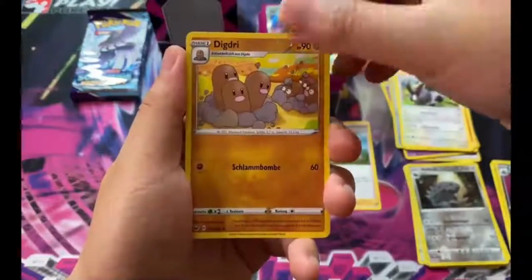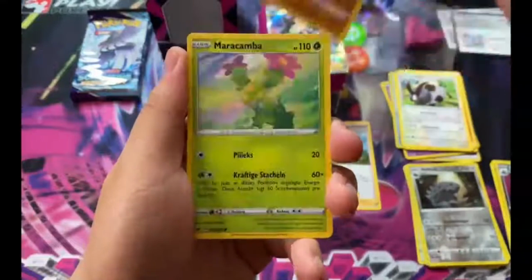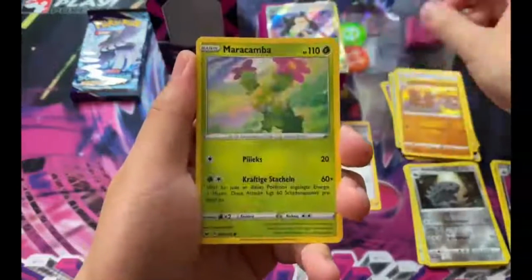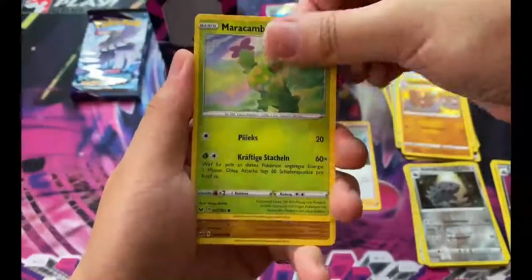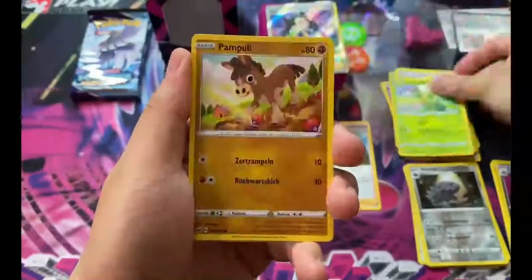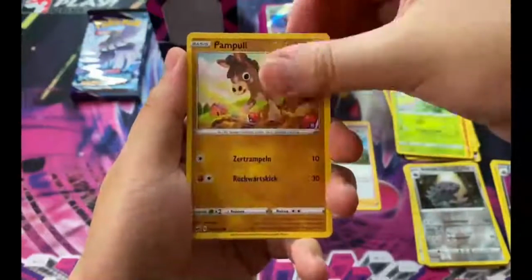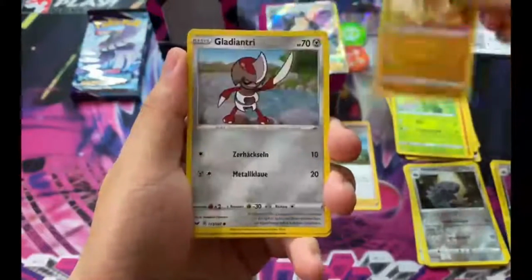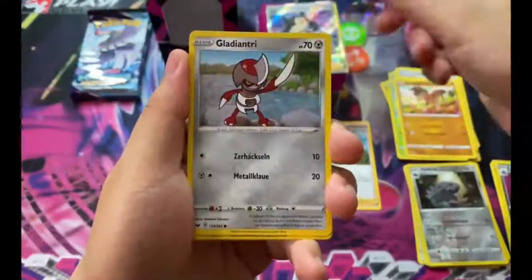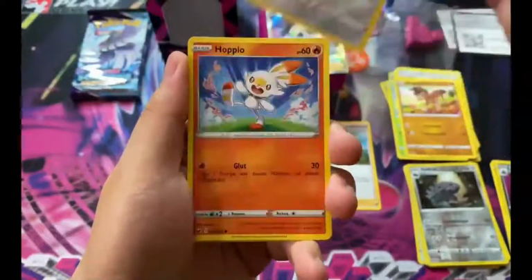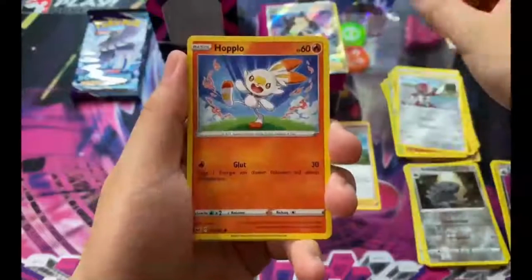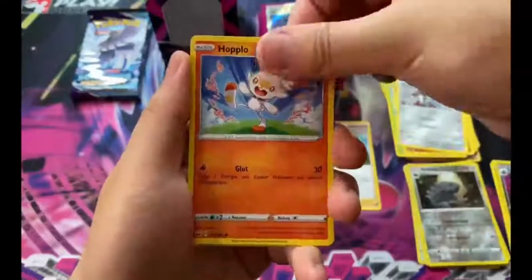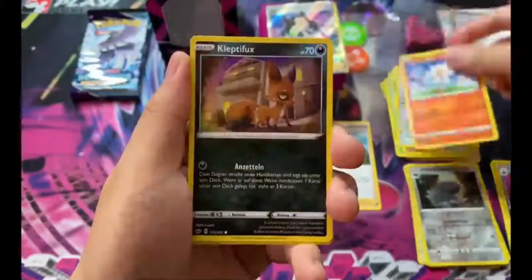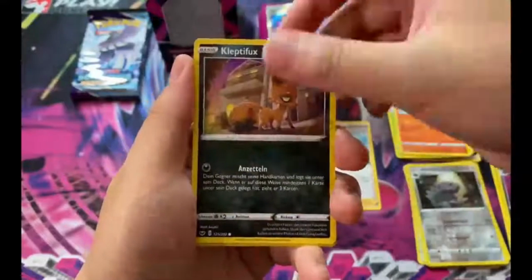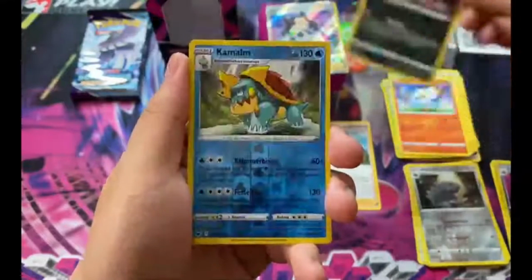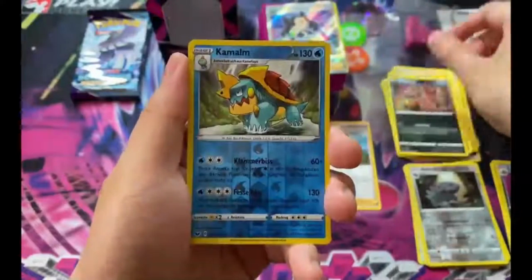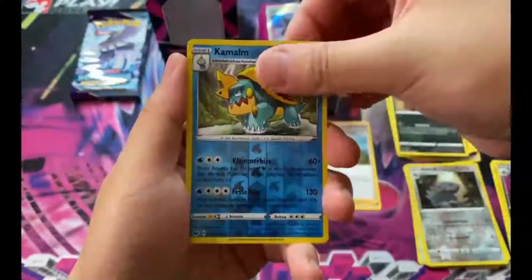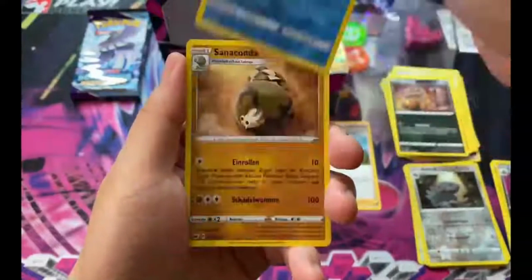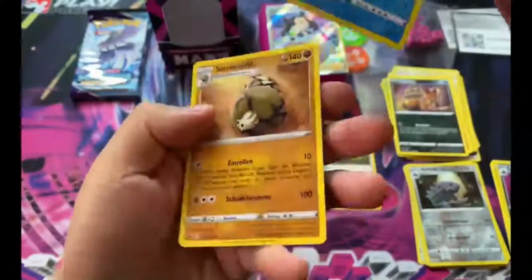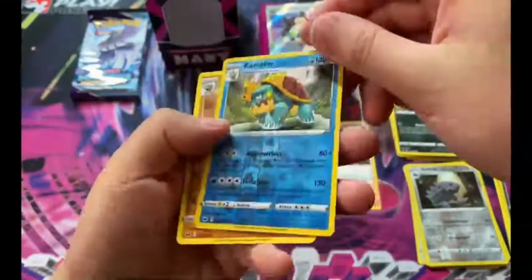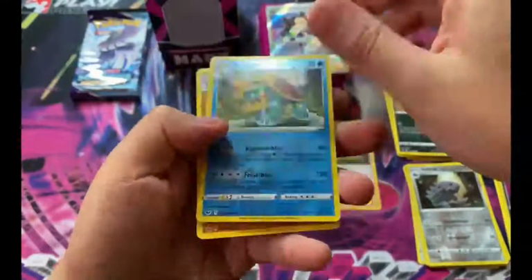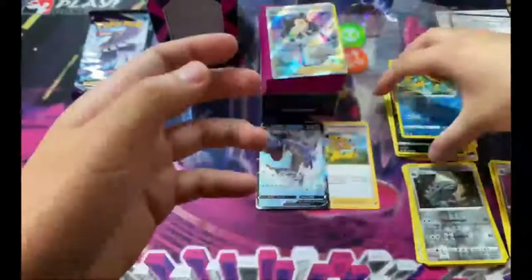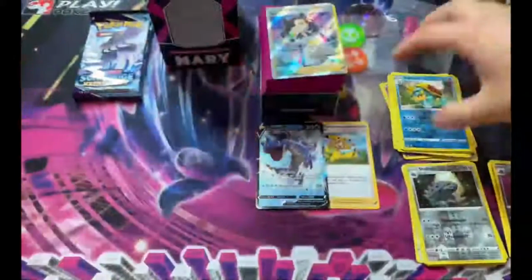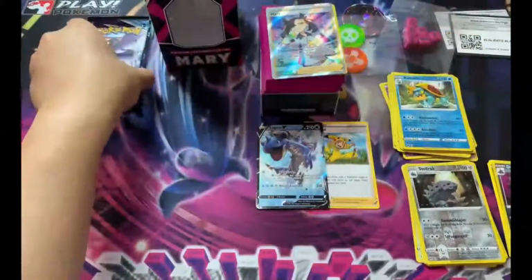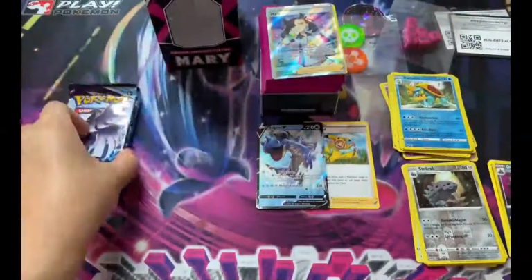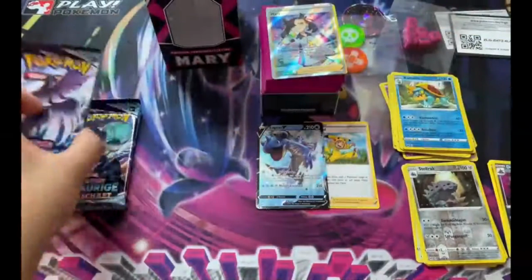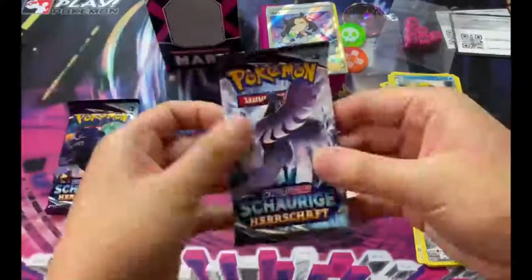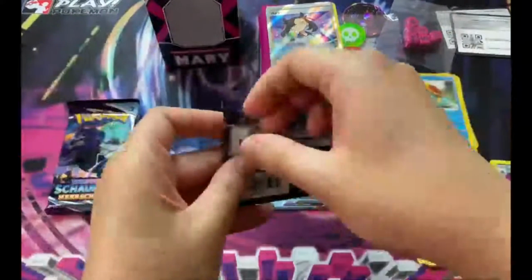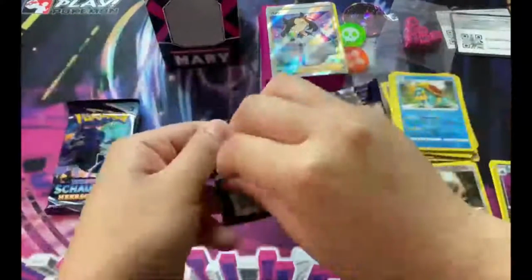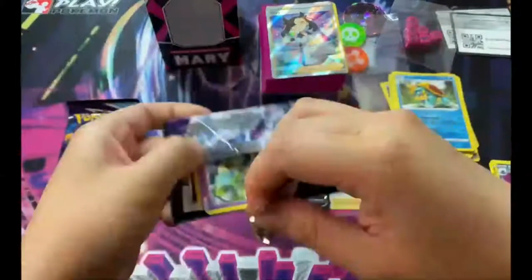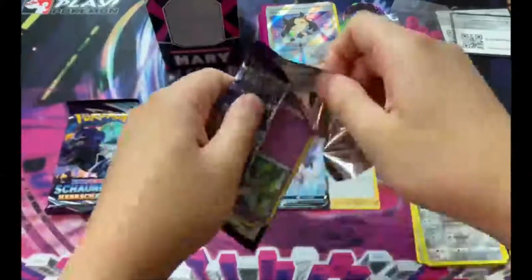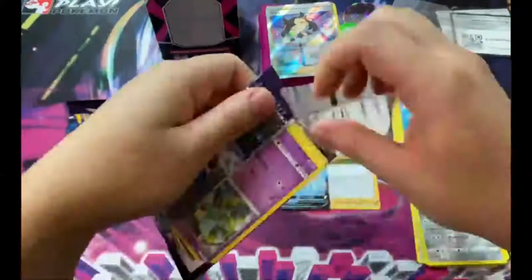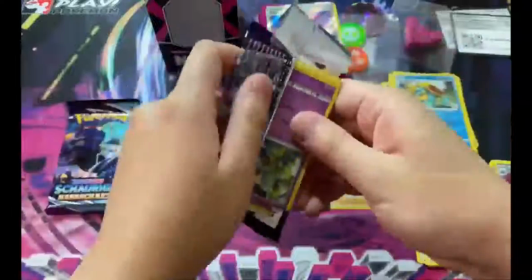We're getting pretty low on packs, so let's hope we can get a Hyper Rare hit or a Secret Rare hit. We got a Dreadnought and a Sandaconda. Let's go to Chilling Reign. Chilling Reign has probably the worst hit rates.